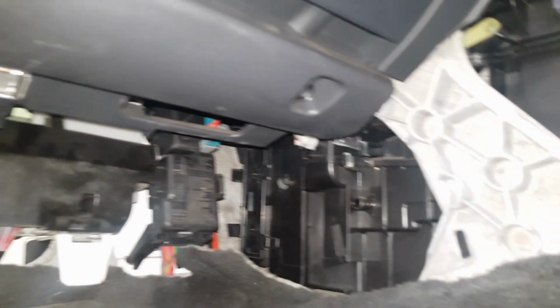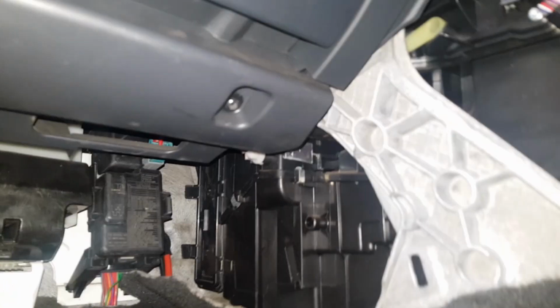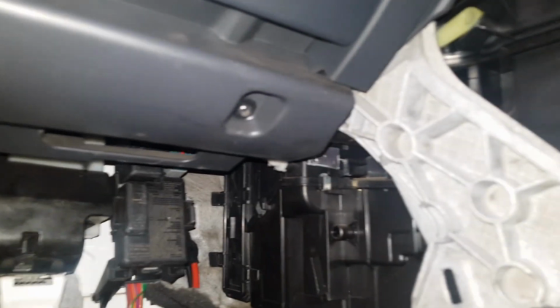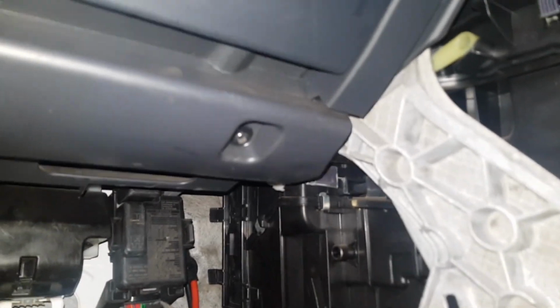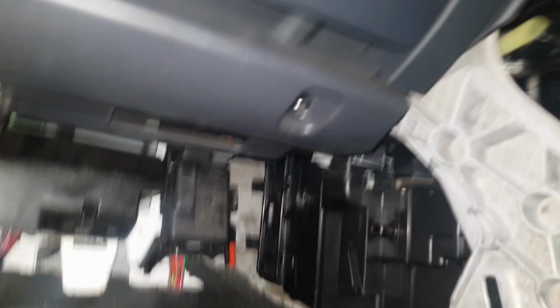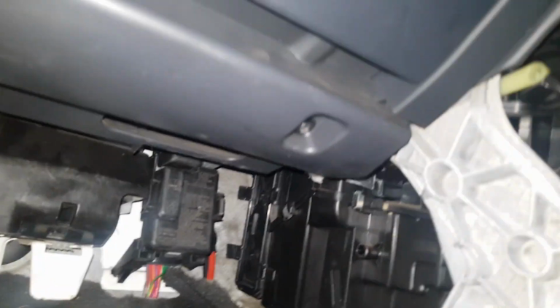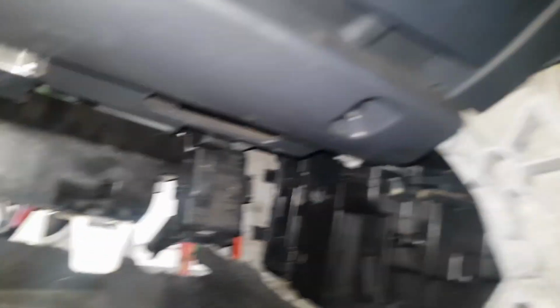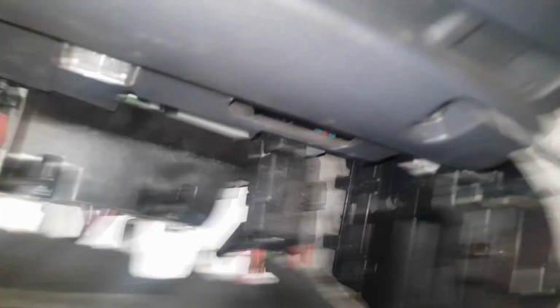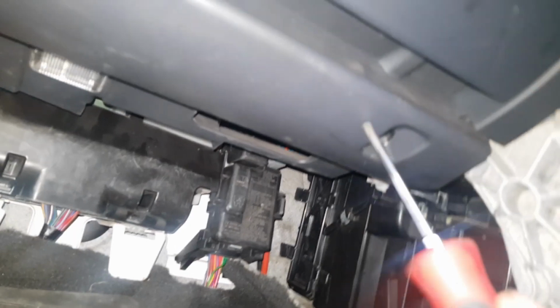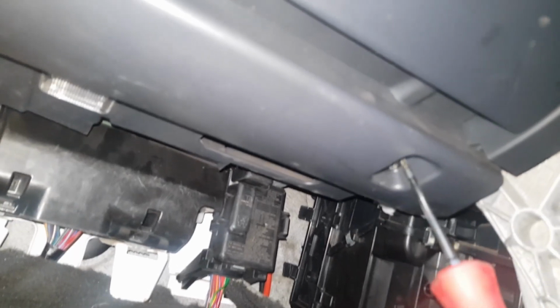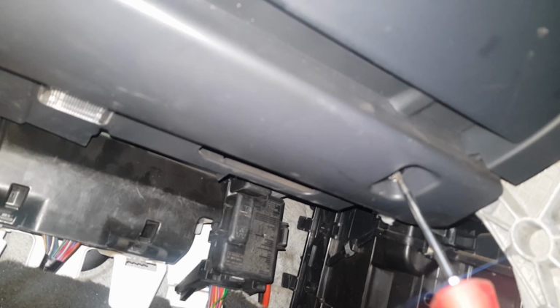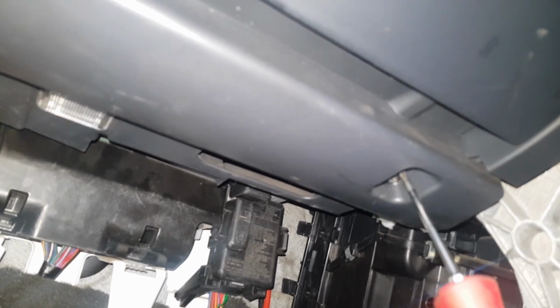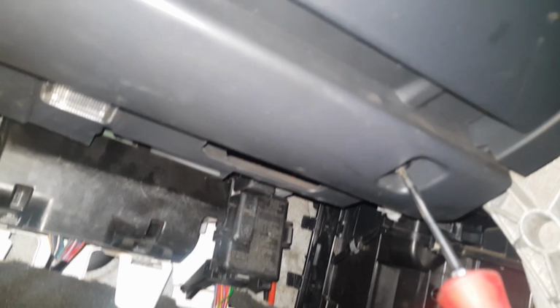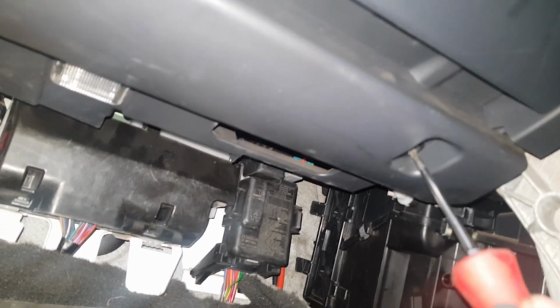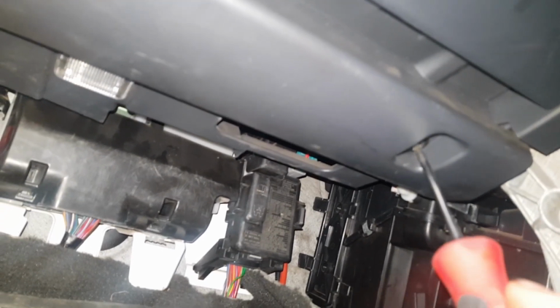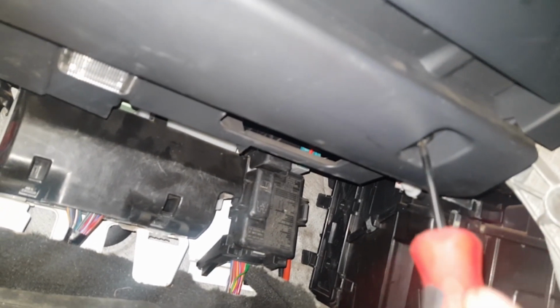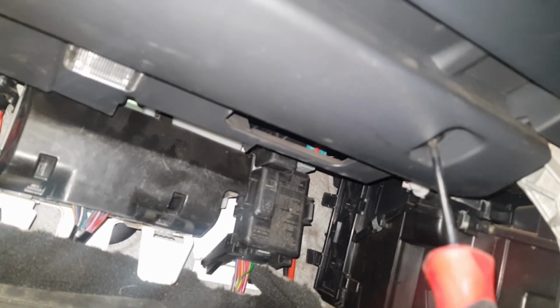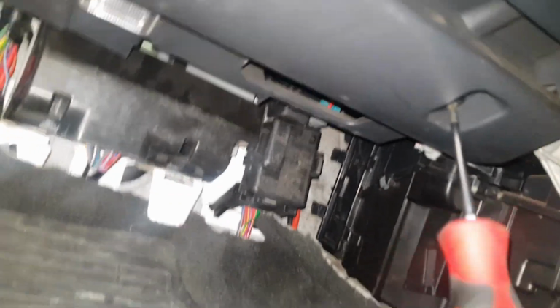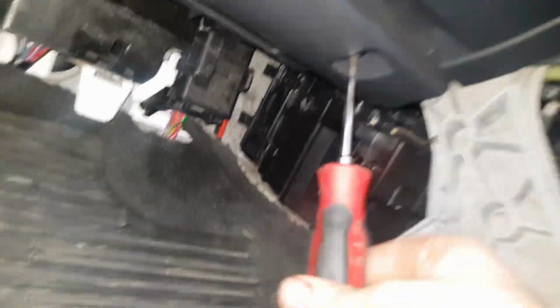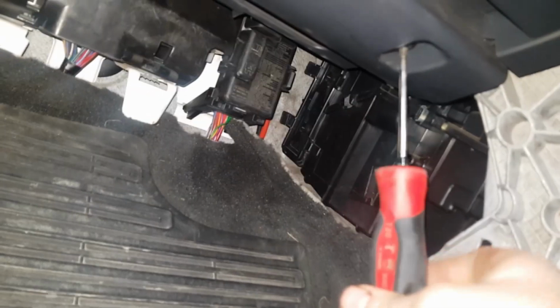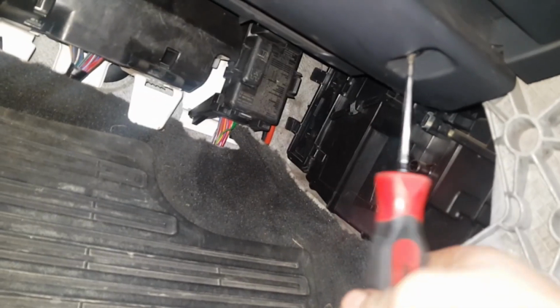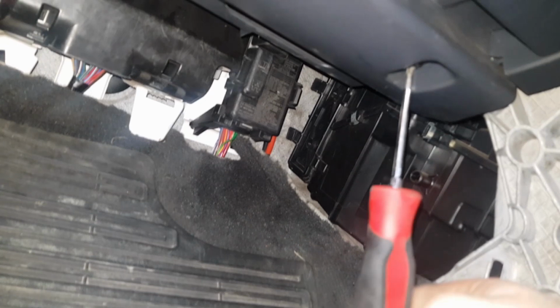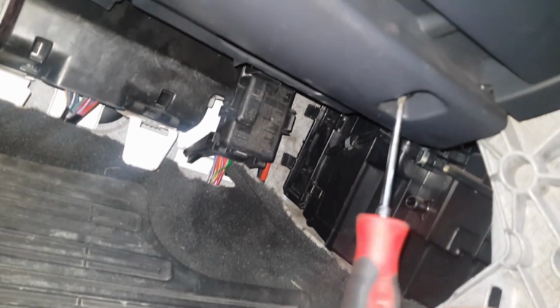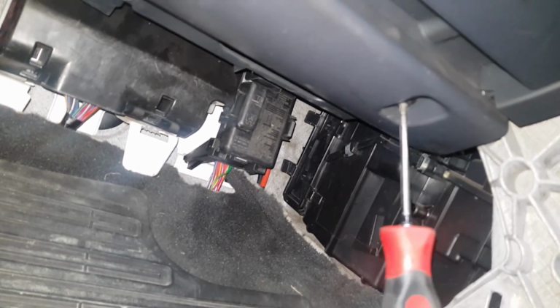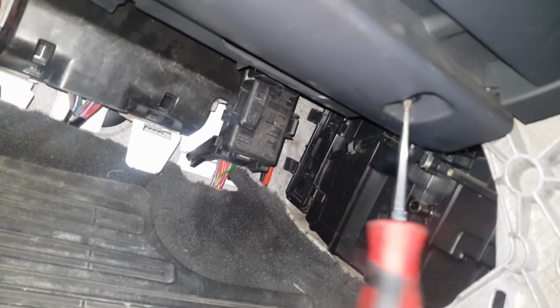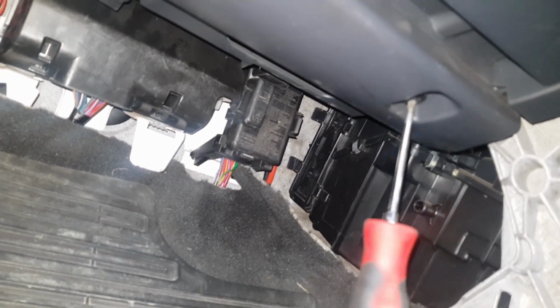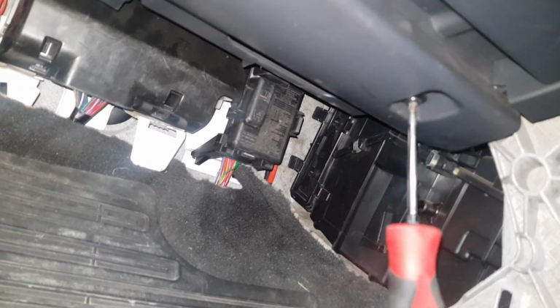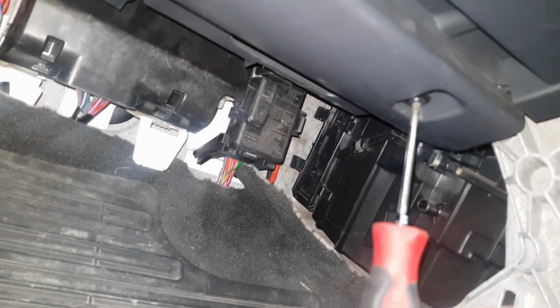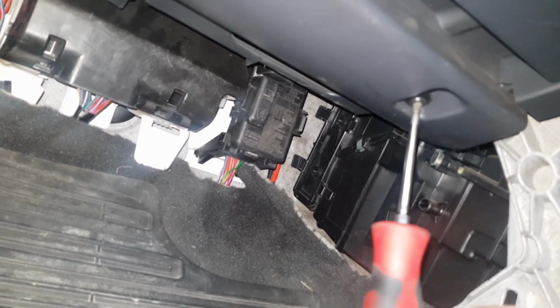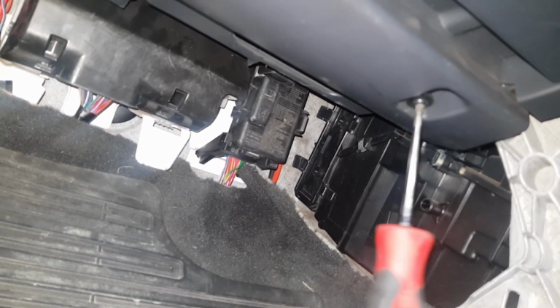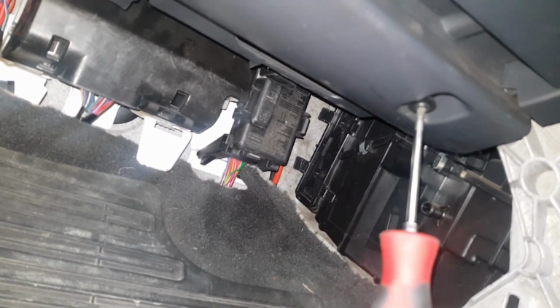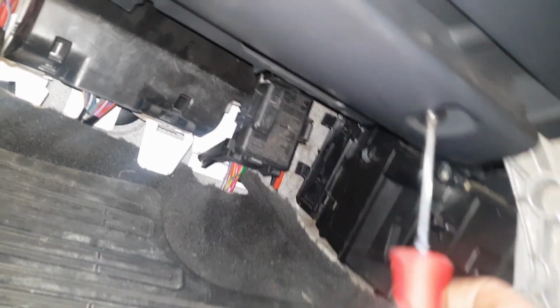Just underneath the dash in the footwell, there's another panel held in with two Torx screws — T20 or T25. Remove the two screws holding the panel and then just pull the panel down.